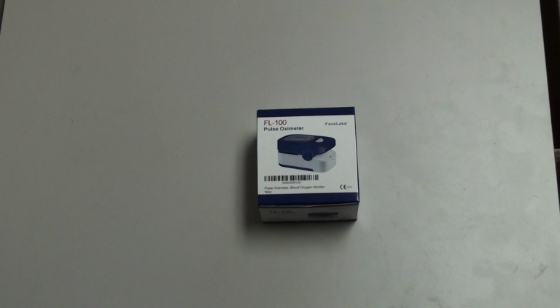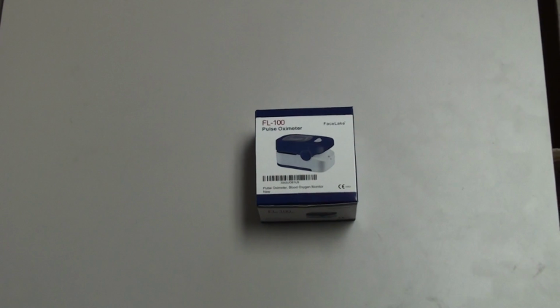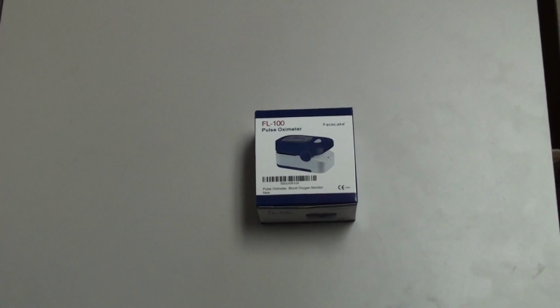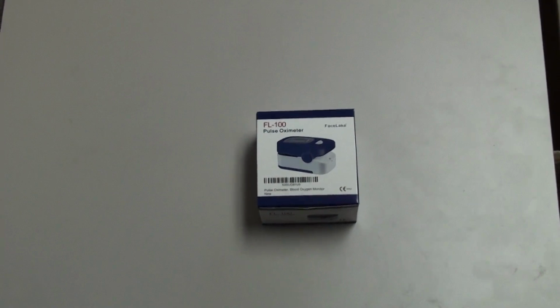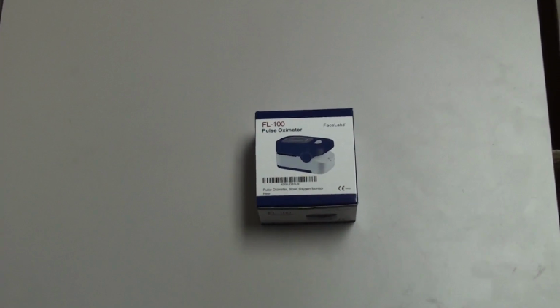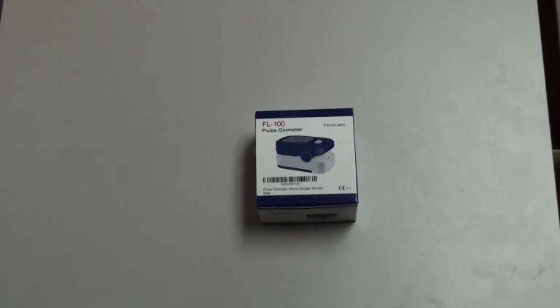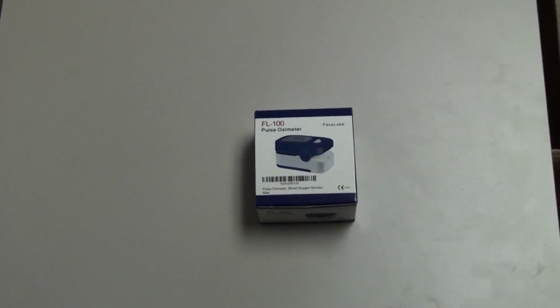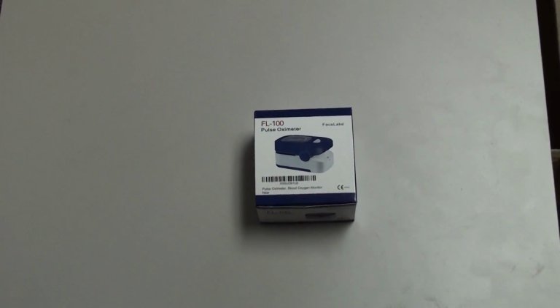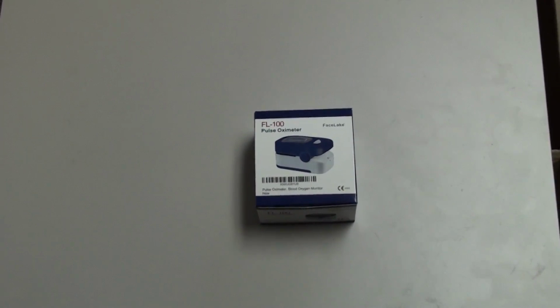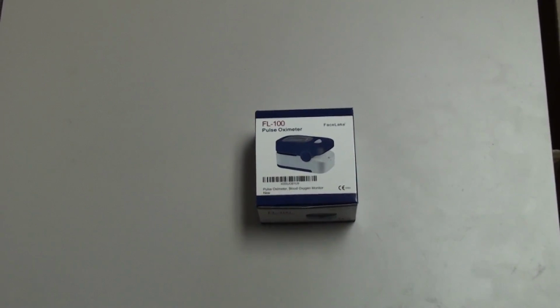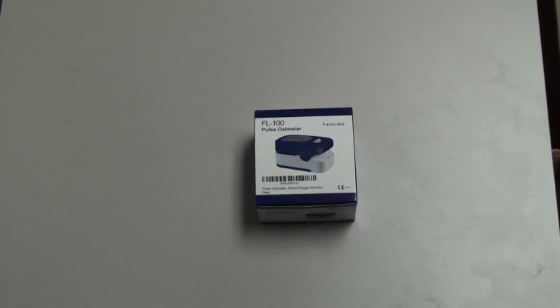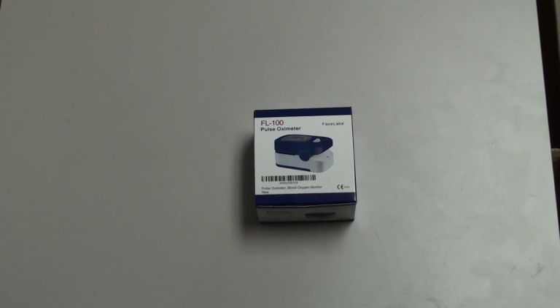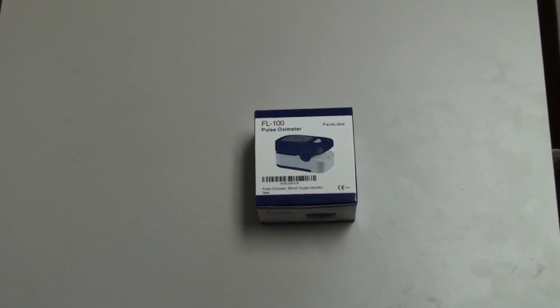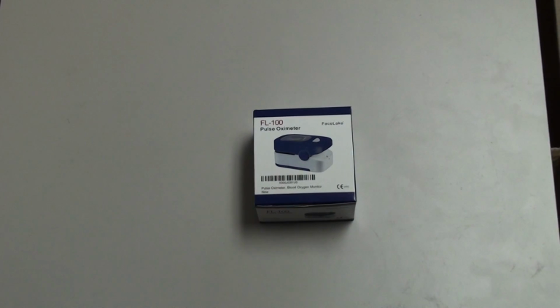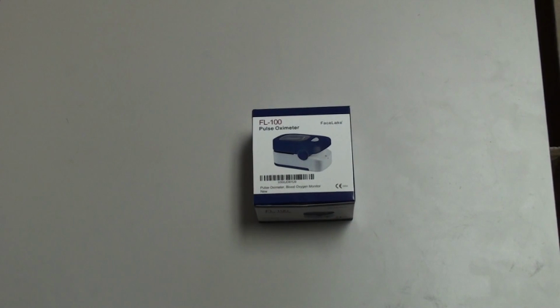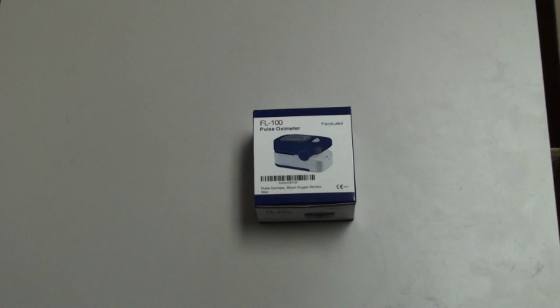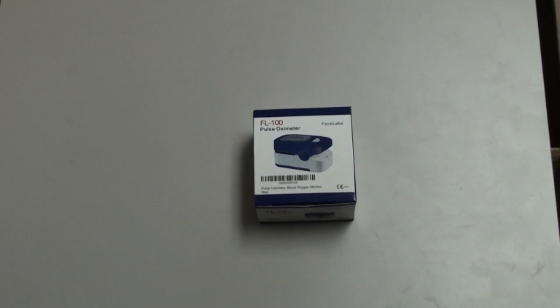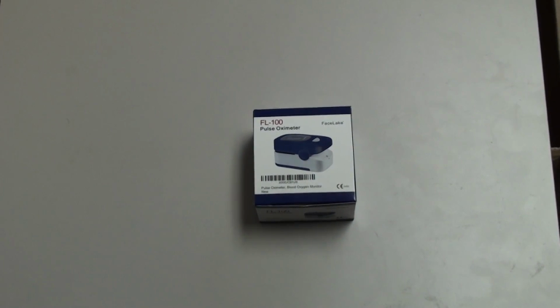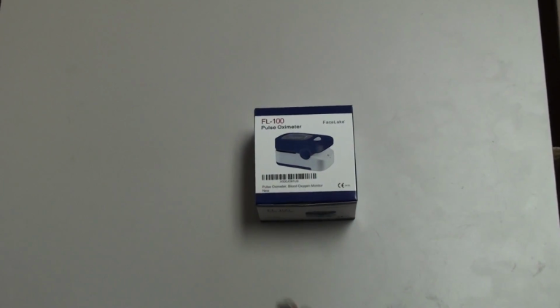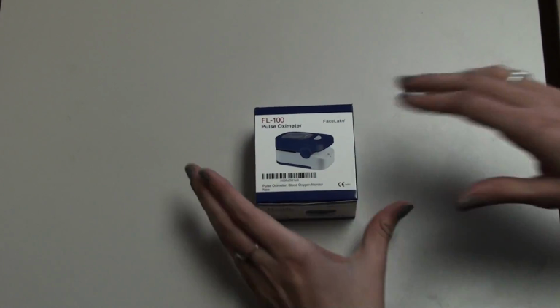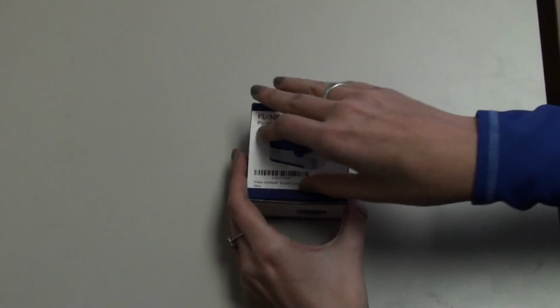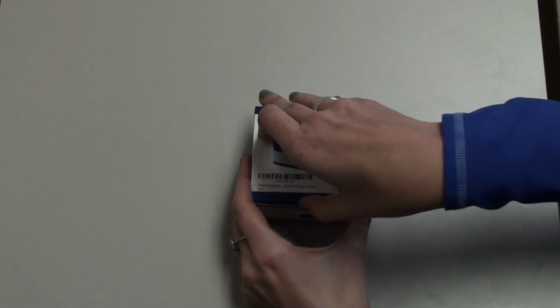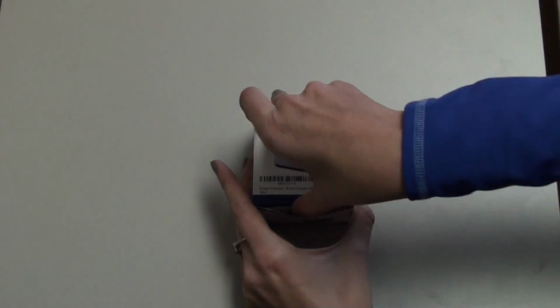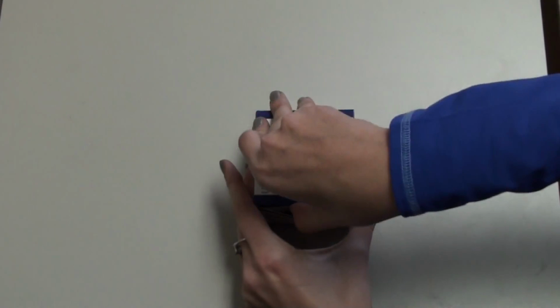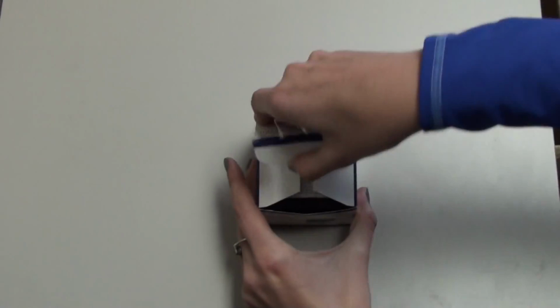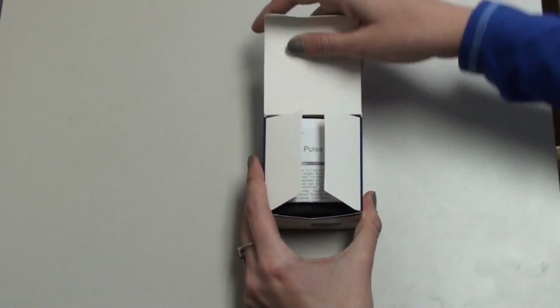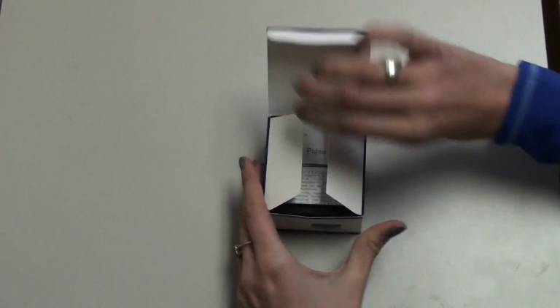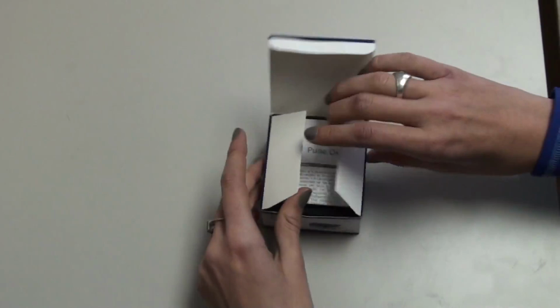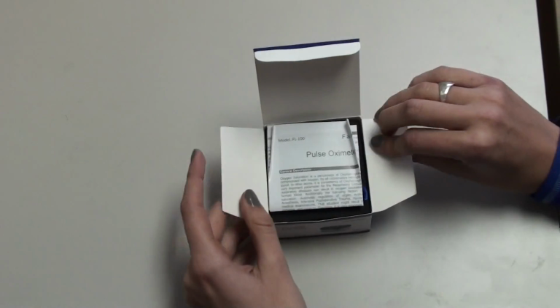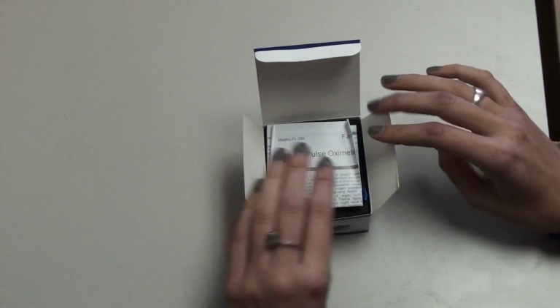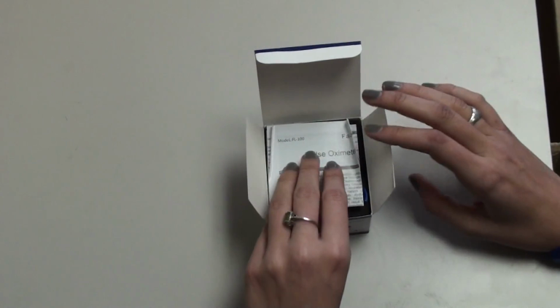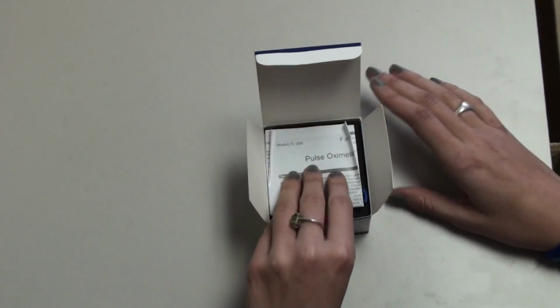This is the FL100 Pulse Oximeter Blood Oxygen Monitor for Continuous Use by Facelig. Today I'm going to give you a demonstration on everything that this product has to offer.